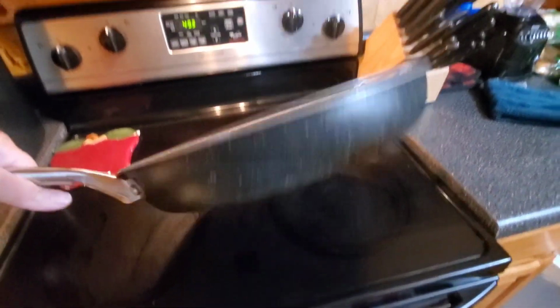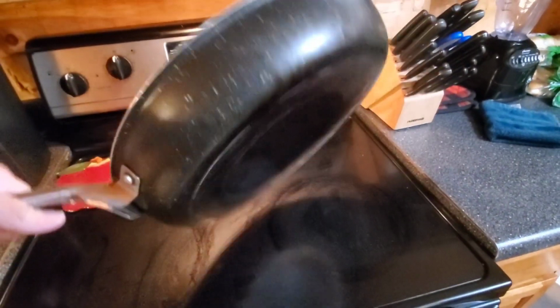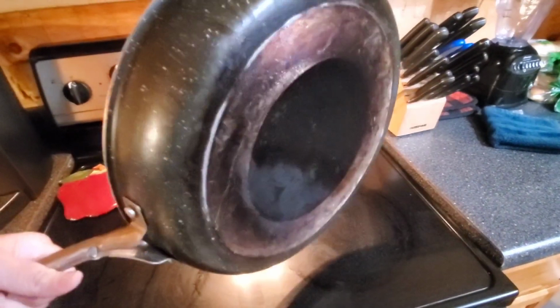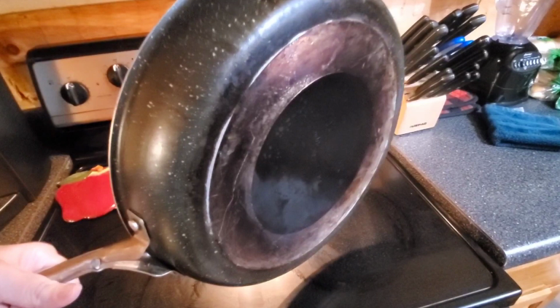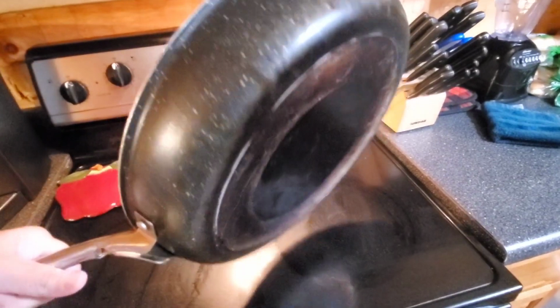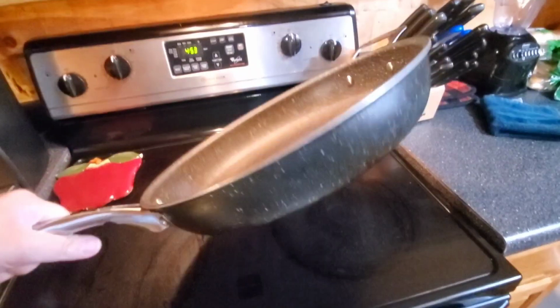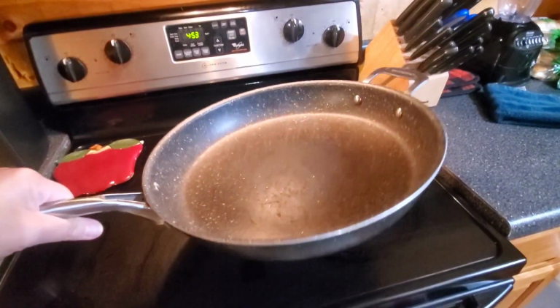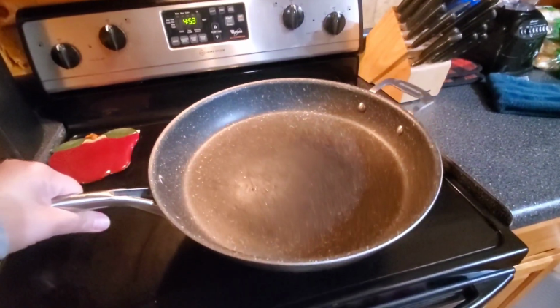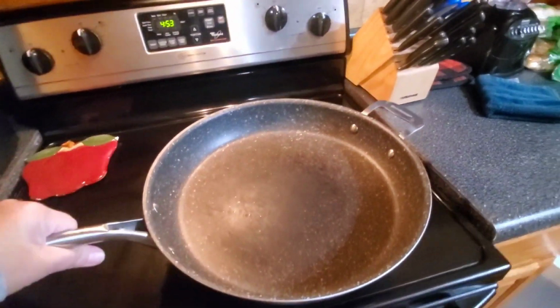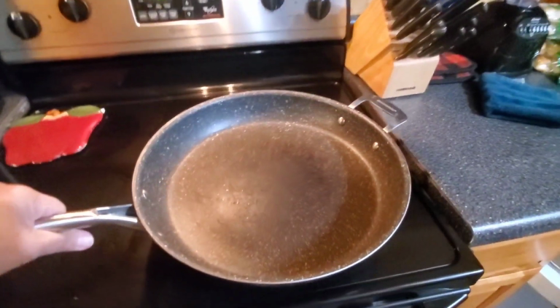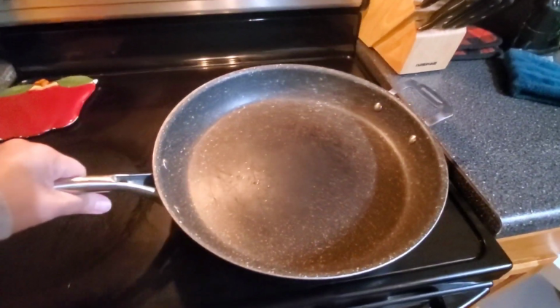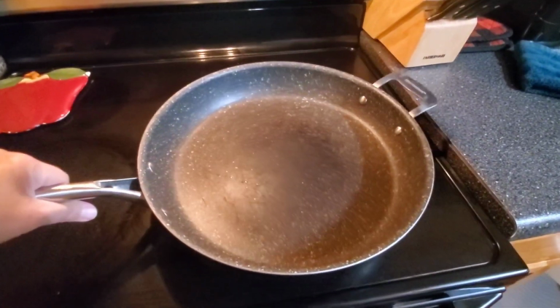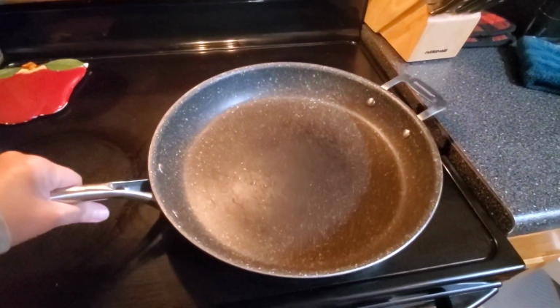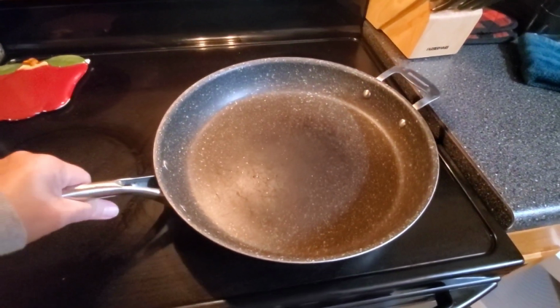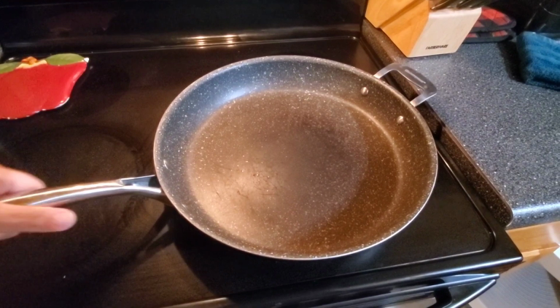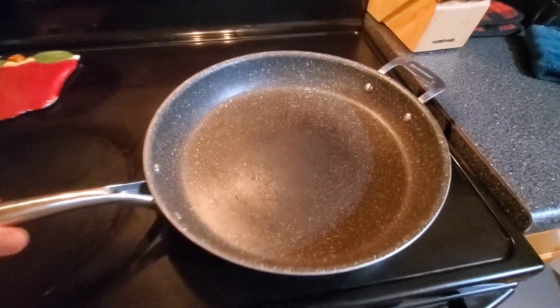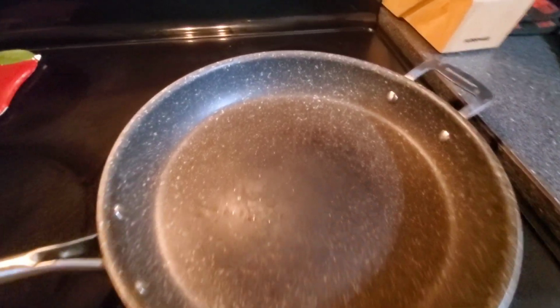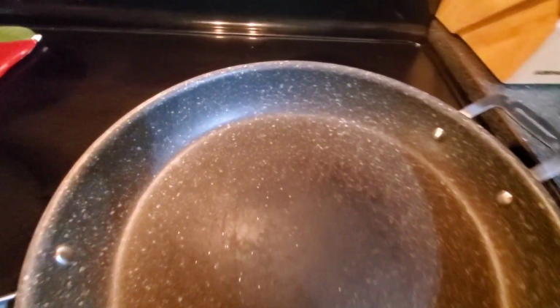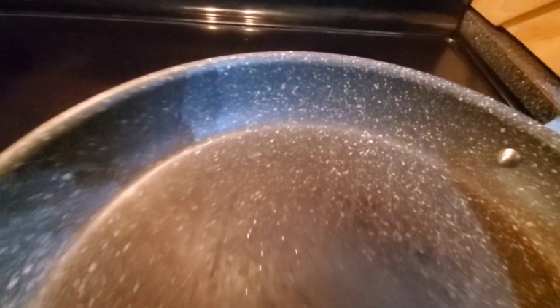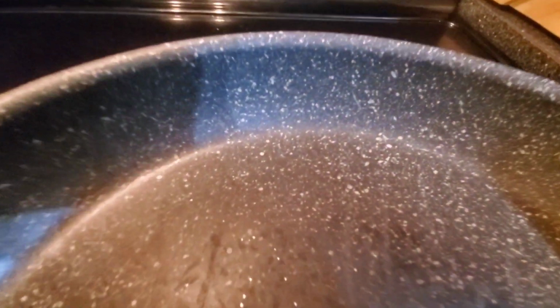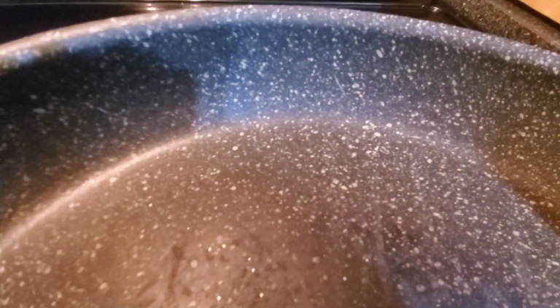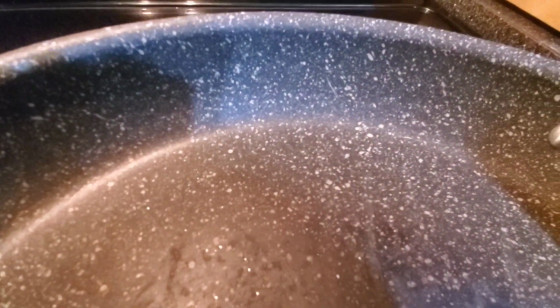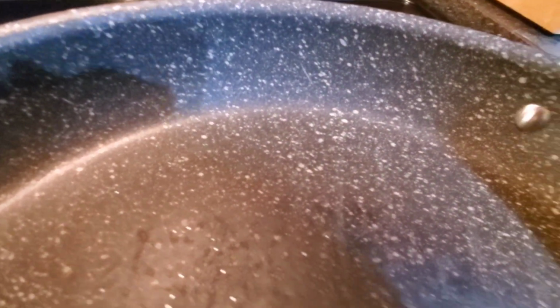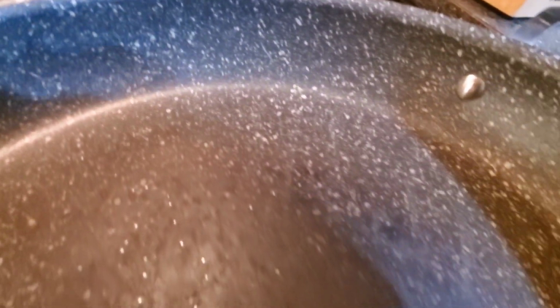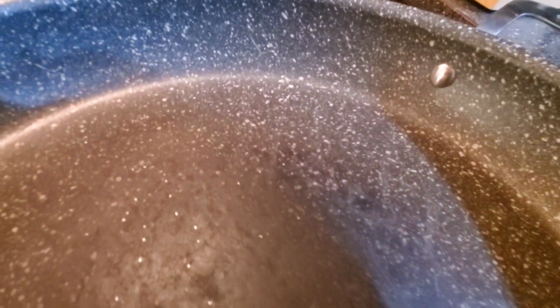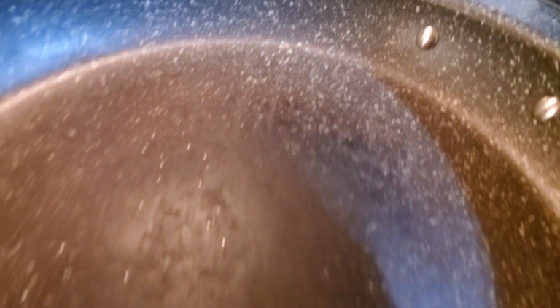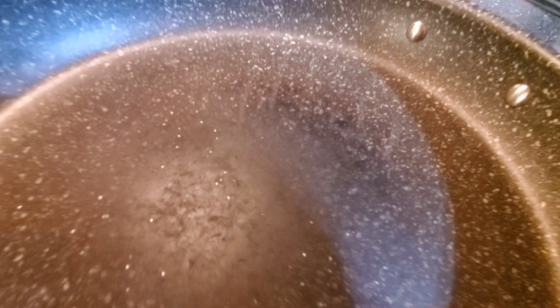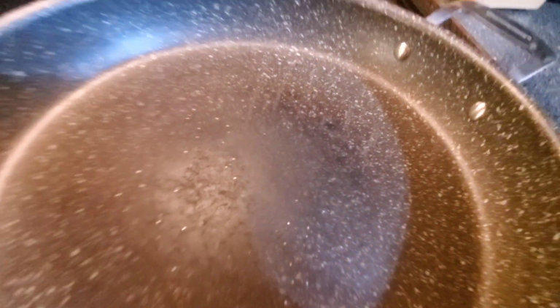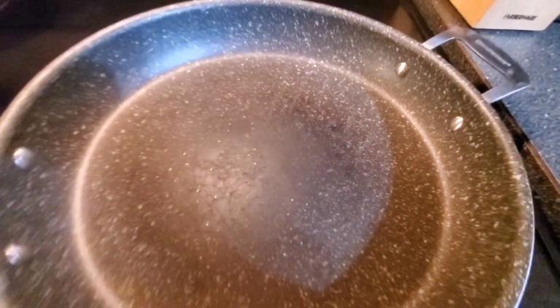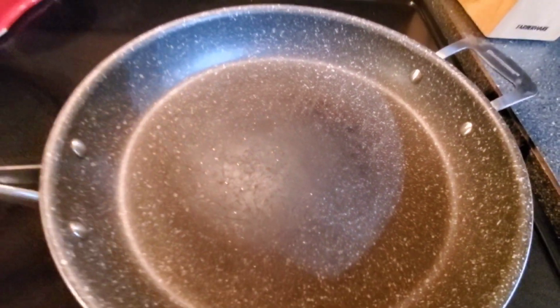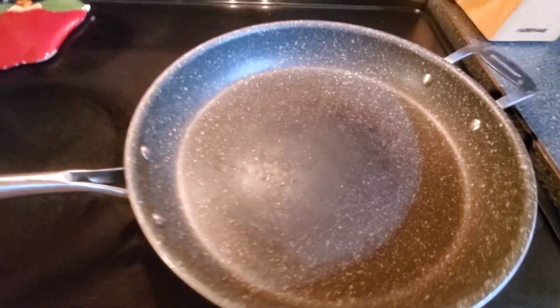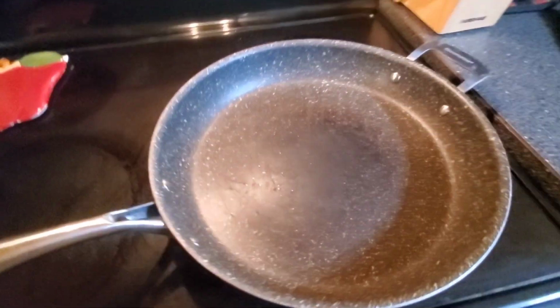This has come in very handy for us to make large meals. I can cook like a bunch of taco meat in here, or if we want to make a large batch of chicken, anything like that. As you can see here, it's got that diamond coating to it, so all the food is non-stick.